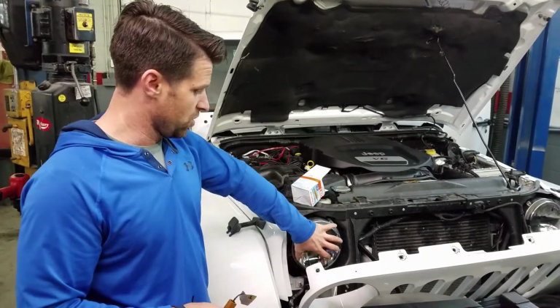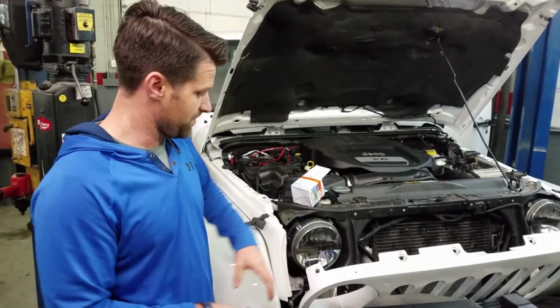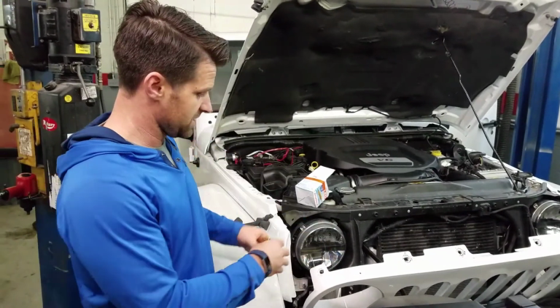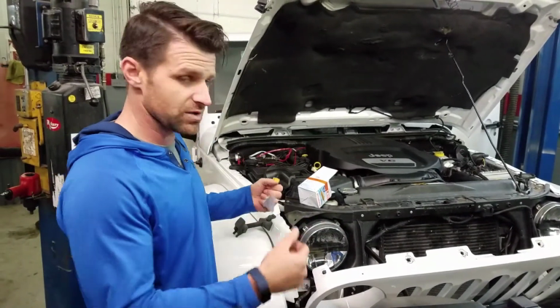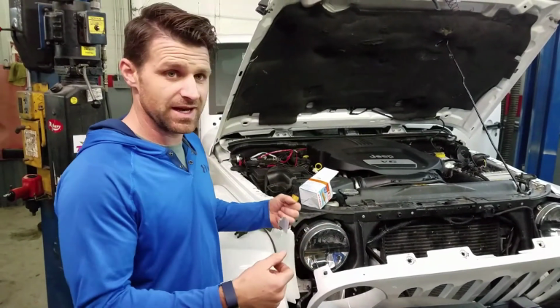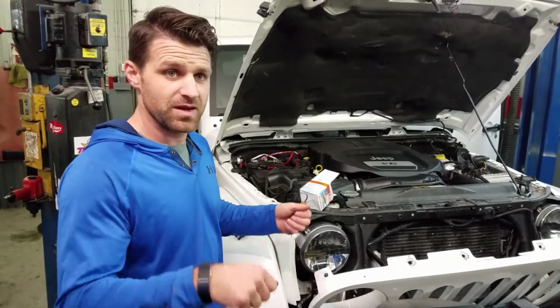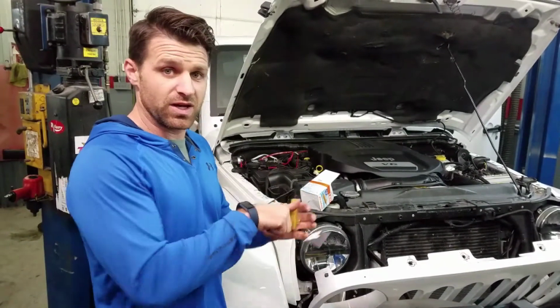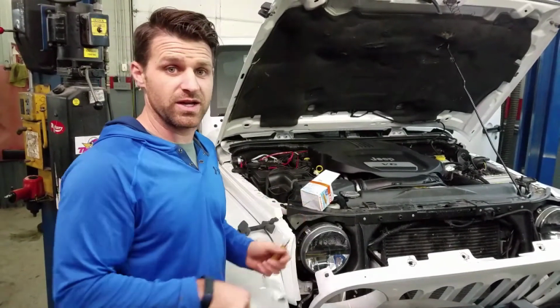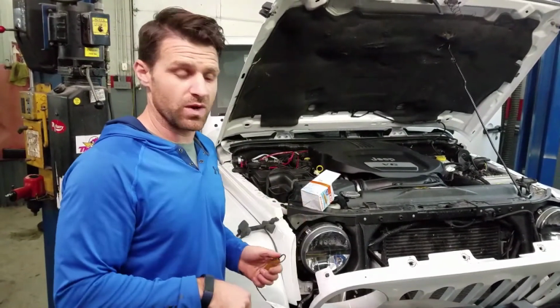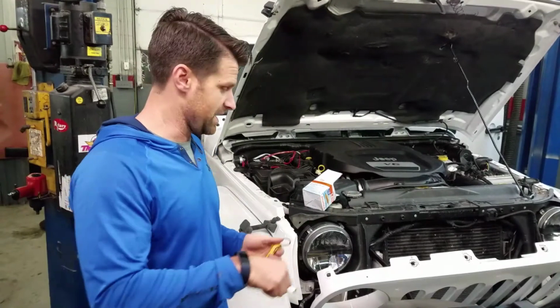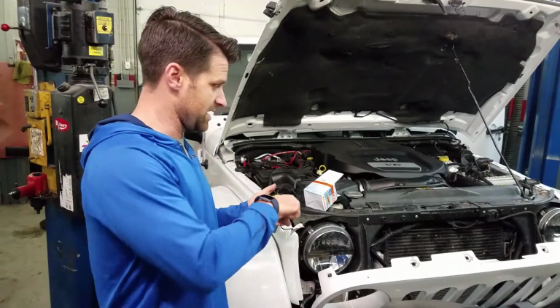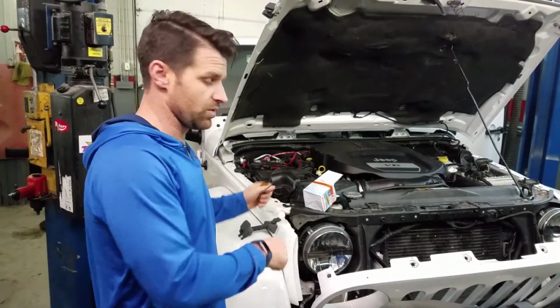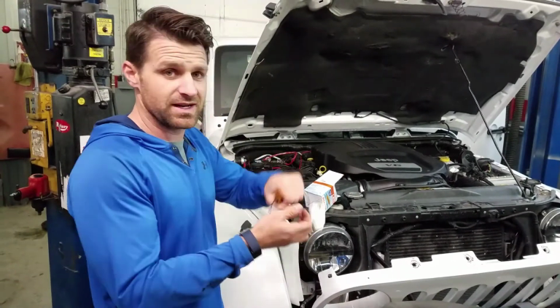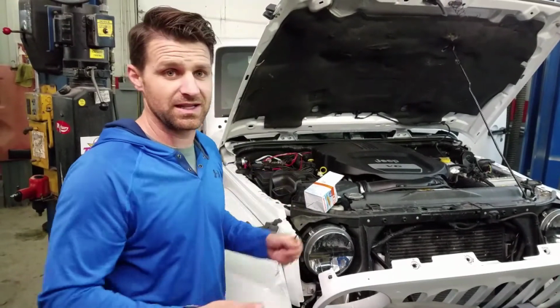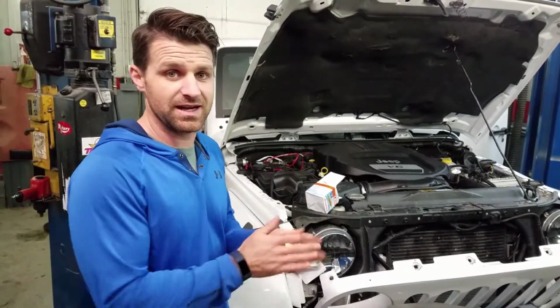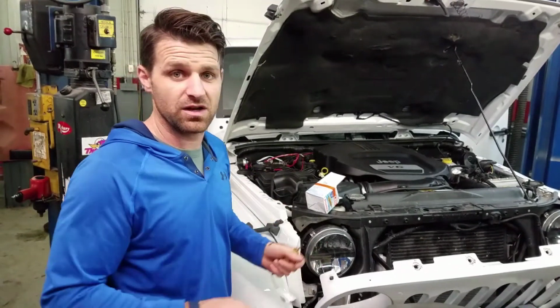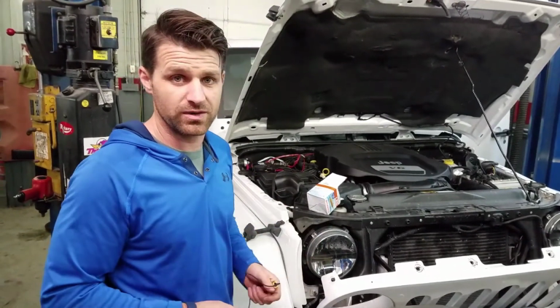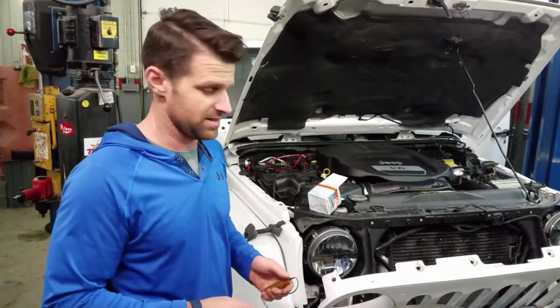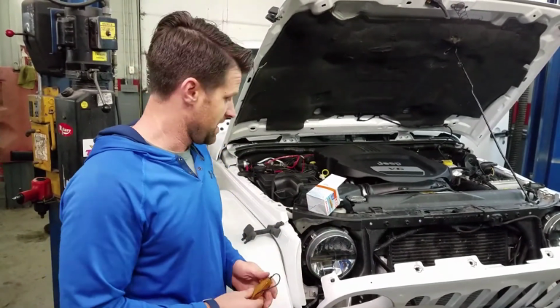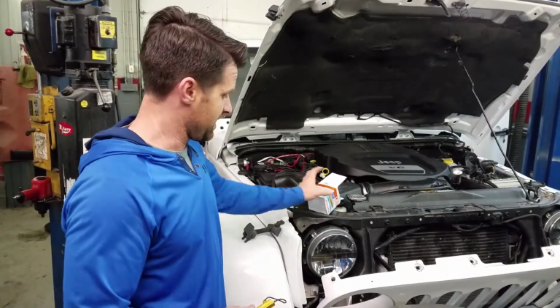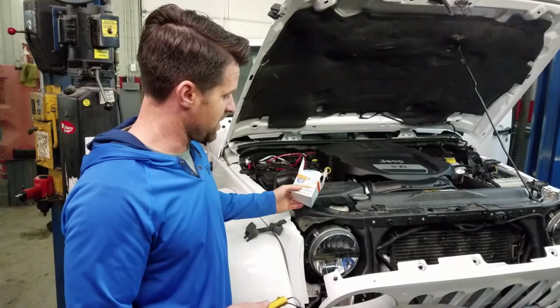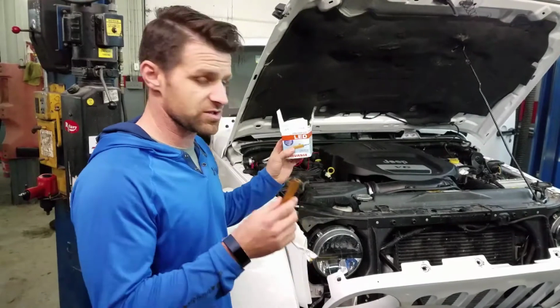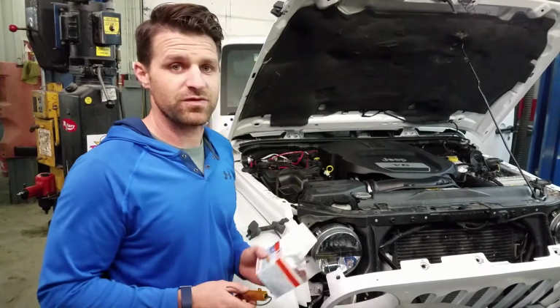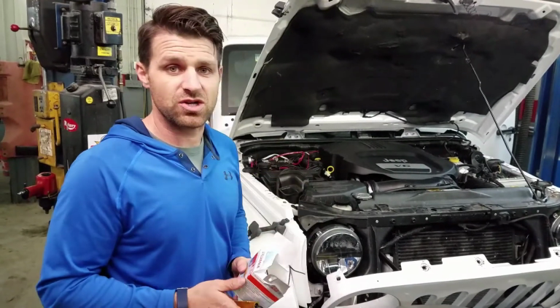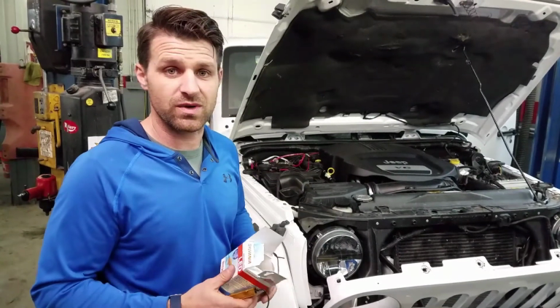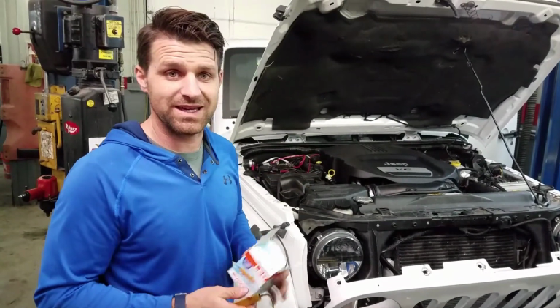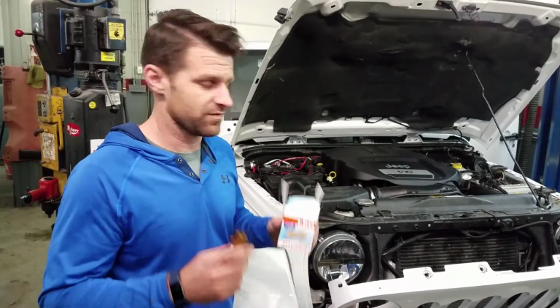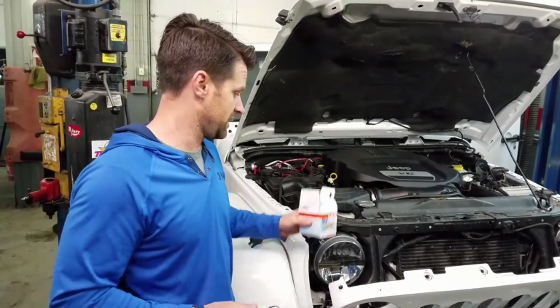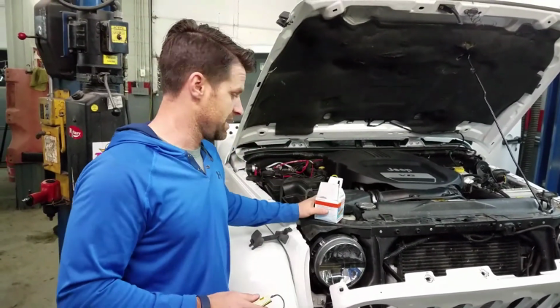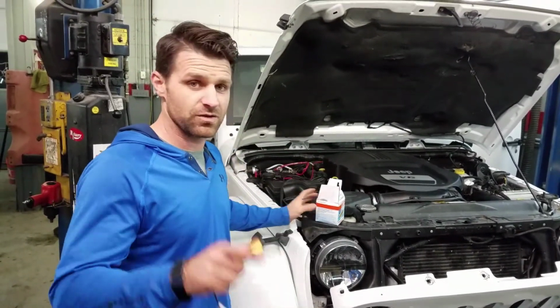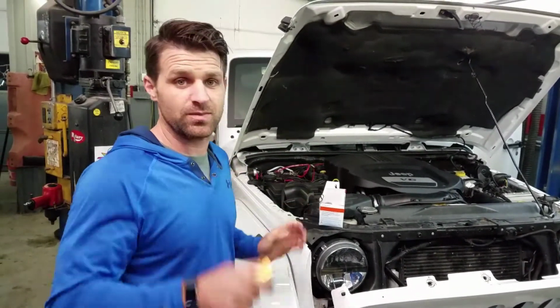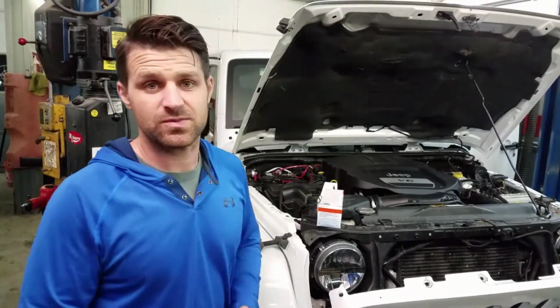Hook it up — you'll disconnect your headlight, plug and play. You plug one side into the connector, one side into the headlight, and it does it all for you. It's that easy. That is how you fix your hyperflash on your LED conversion. Thanks for watching and please subscribe.